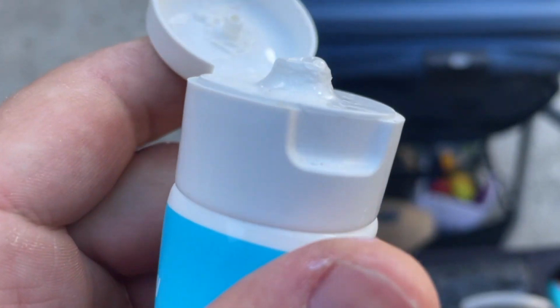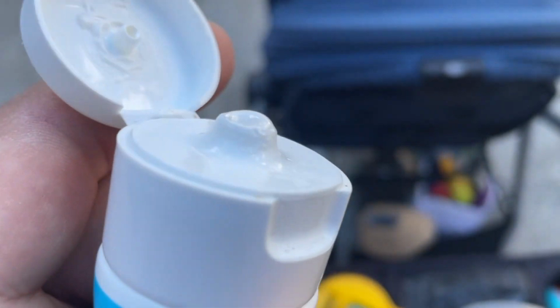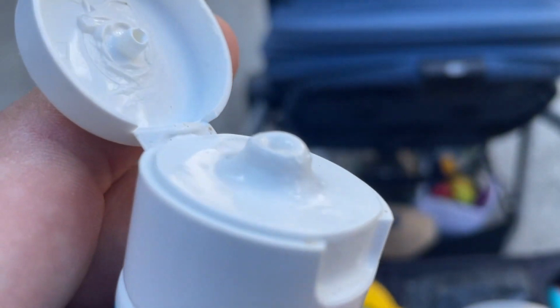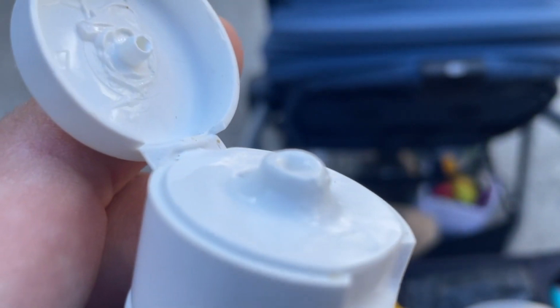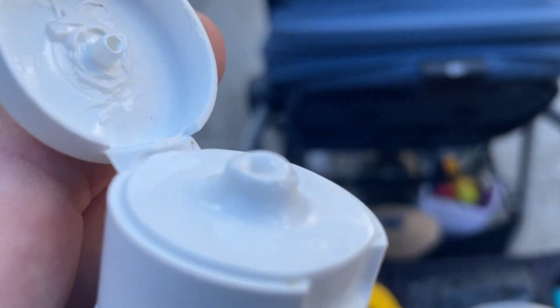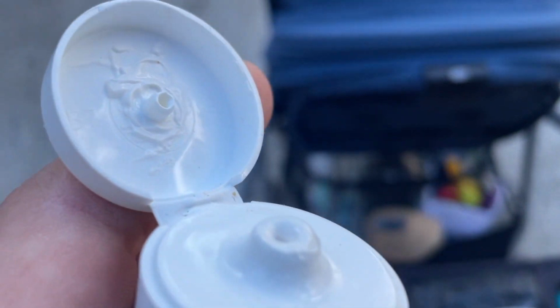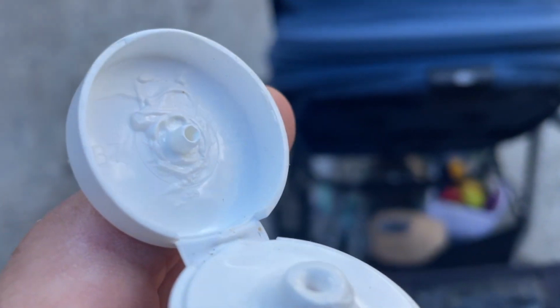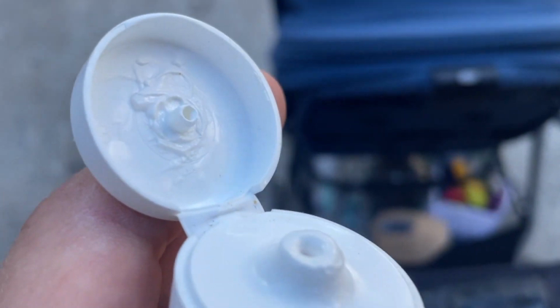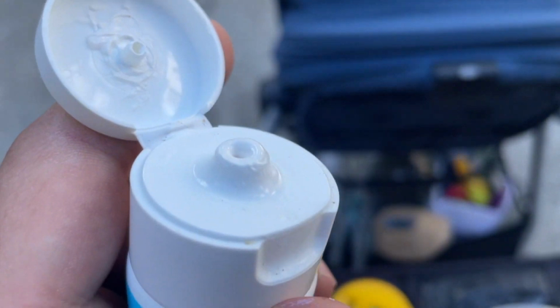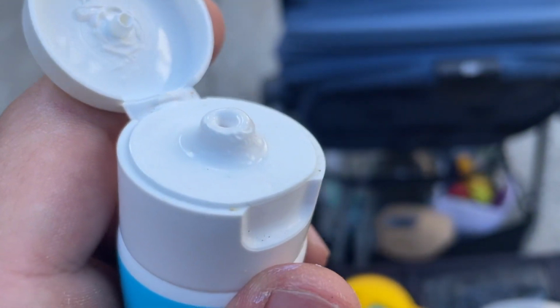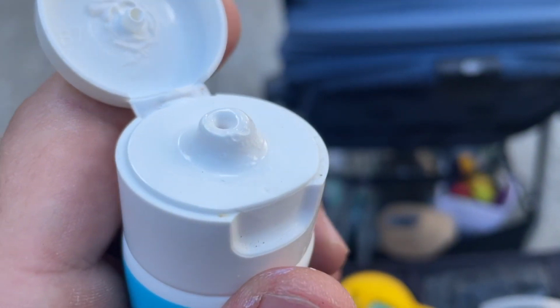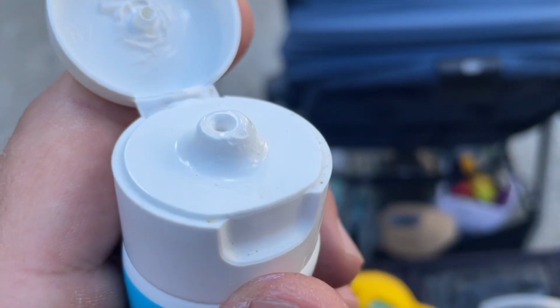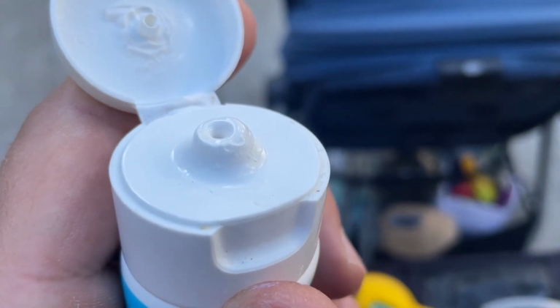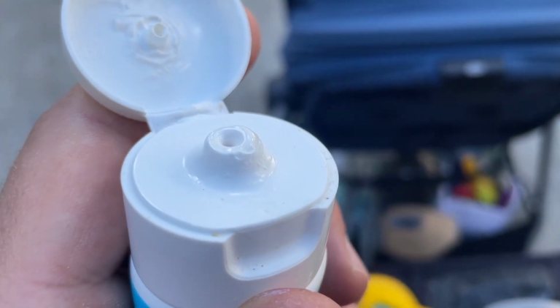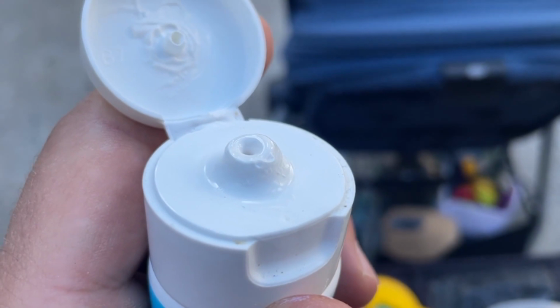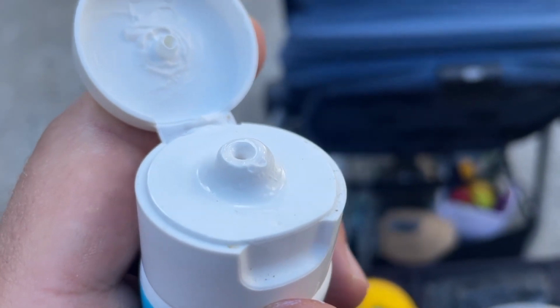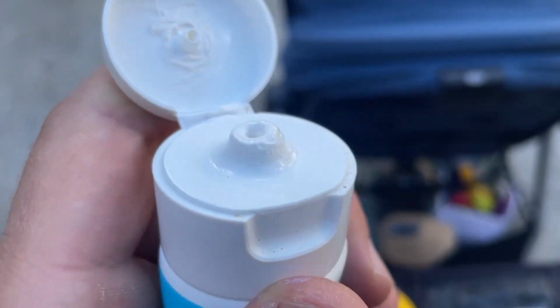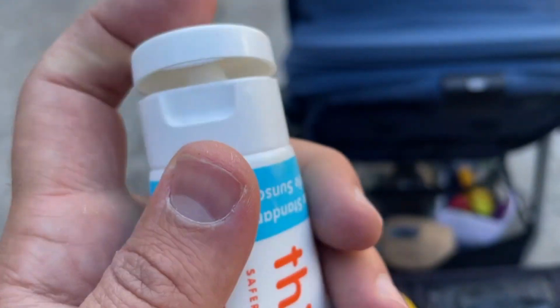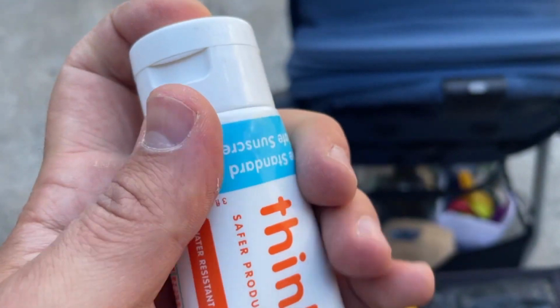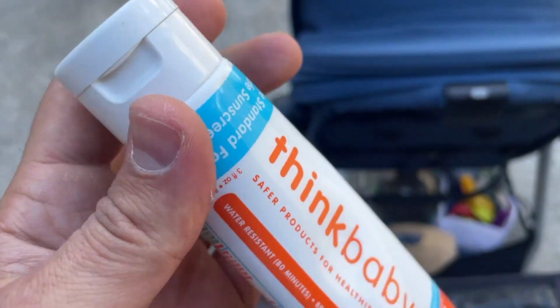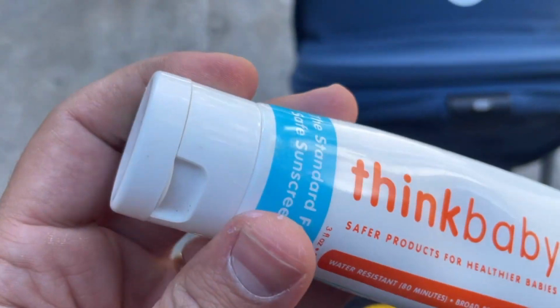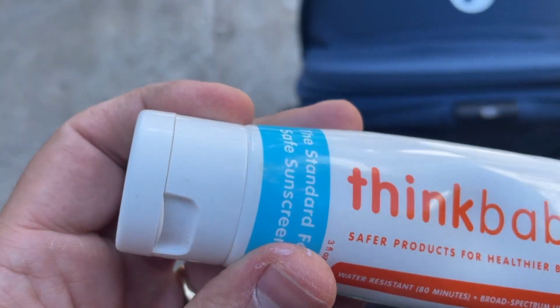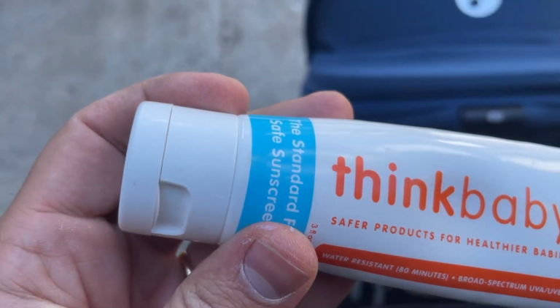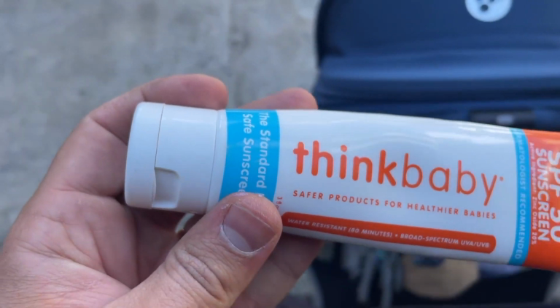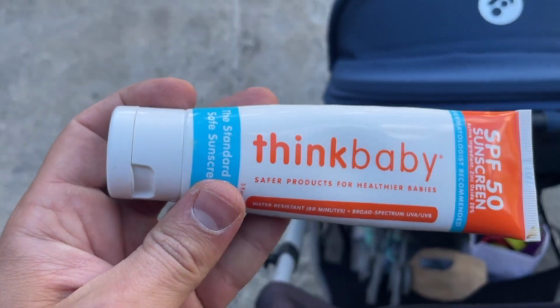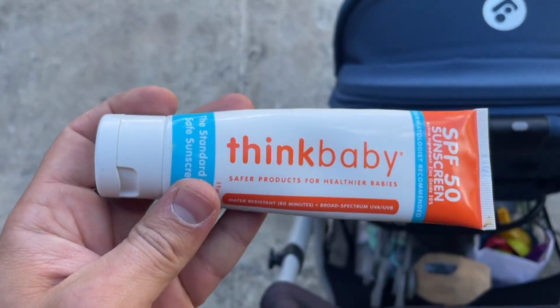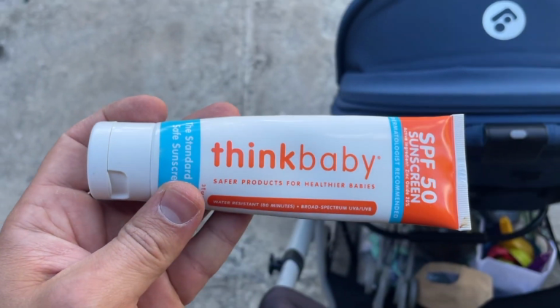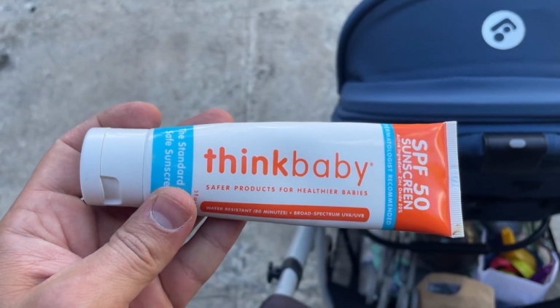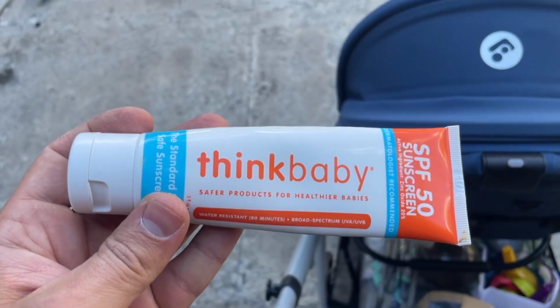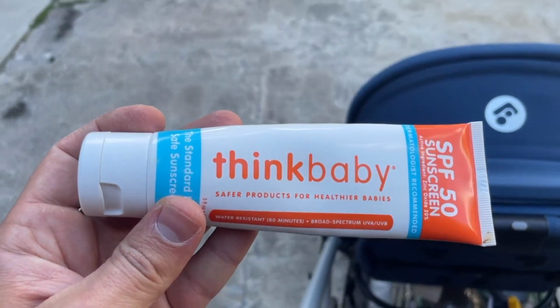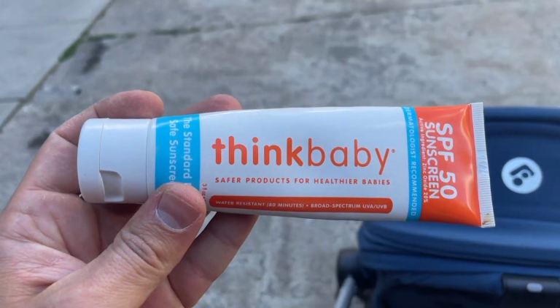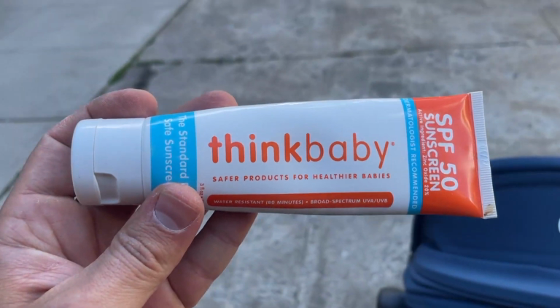It just winds up leaving you feeling fresh afterwards, and it even has a nice natural scent to it, which is nice. And what's really cool is that wiping the stuff off of your own hands after you're done applying it to the baby is real simple.